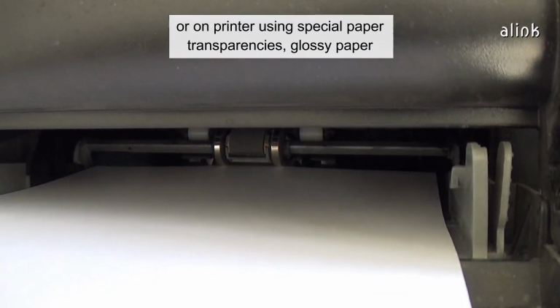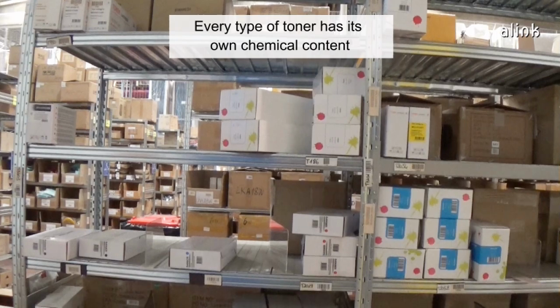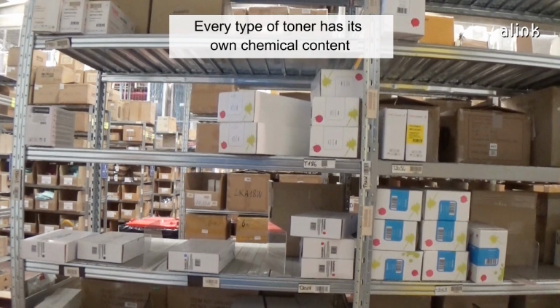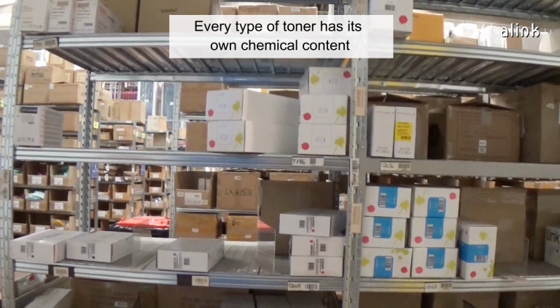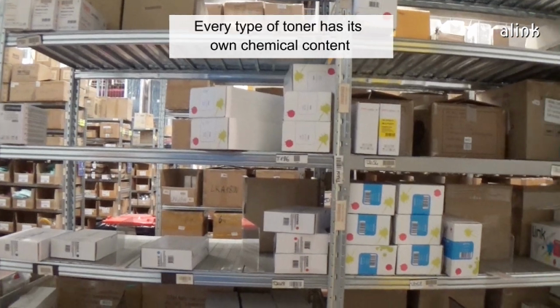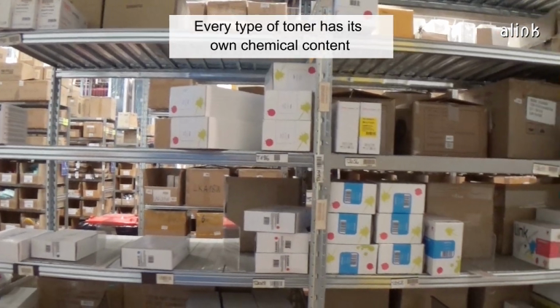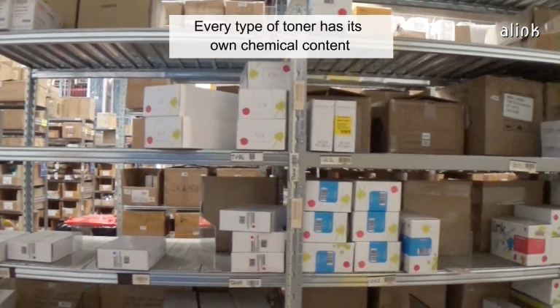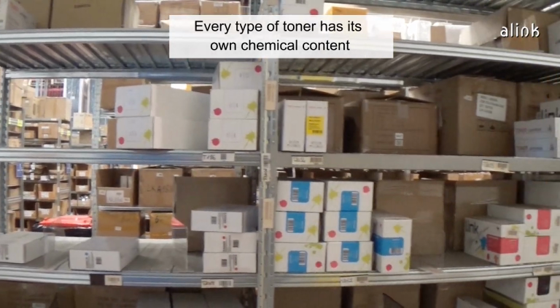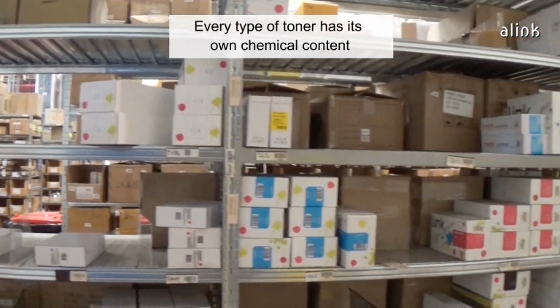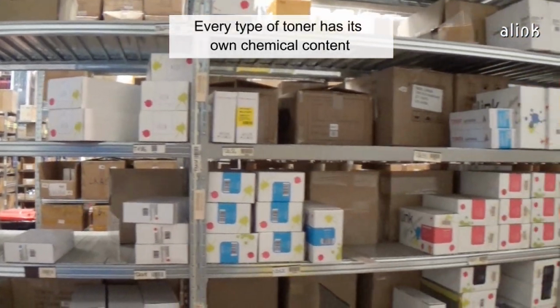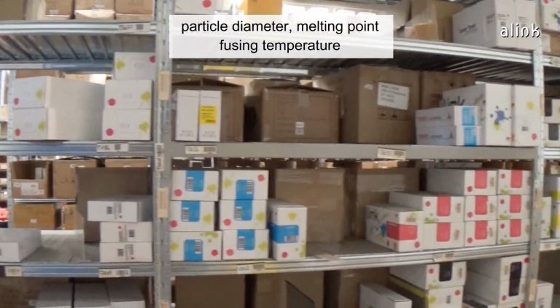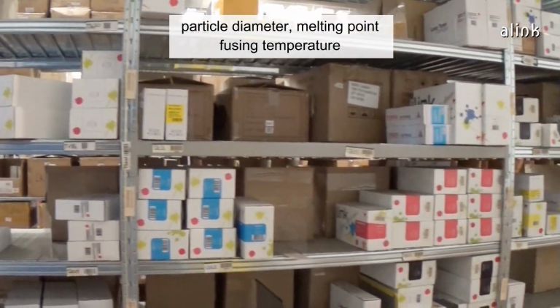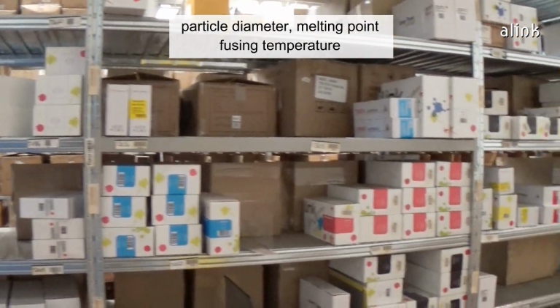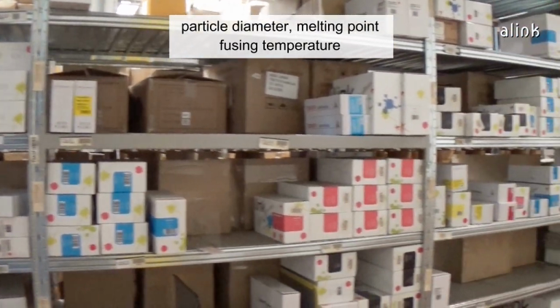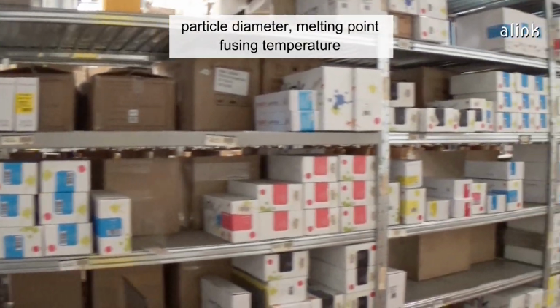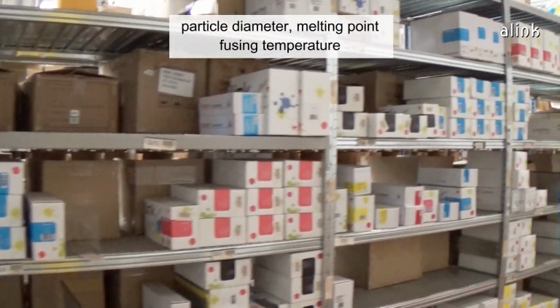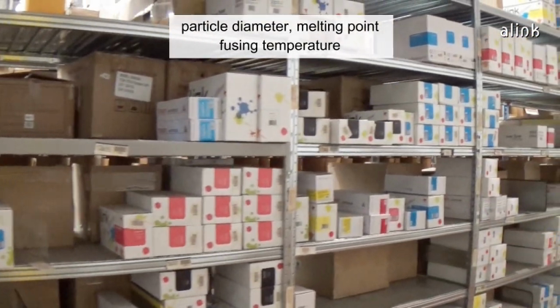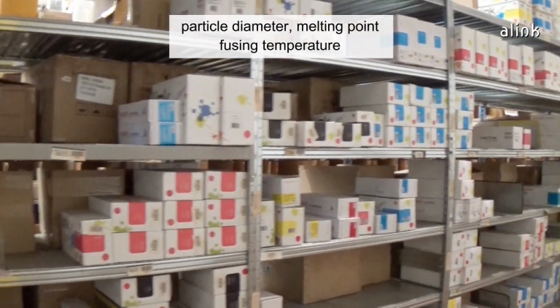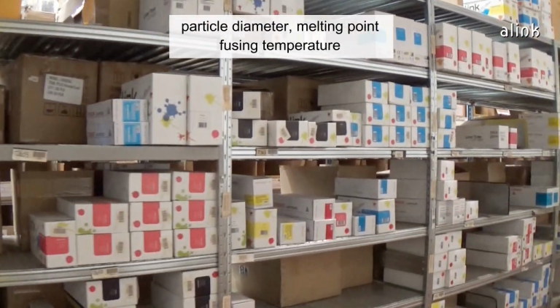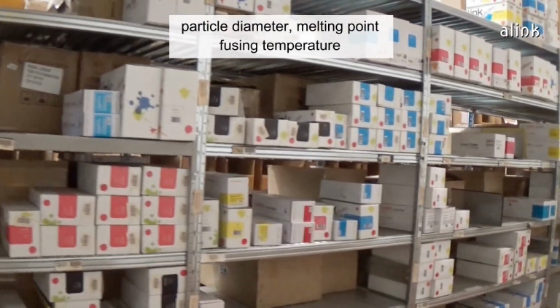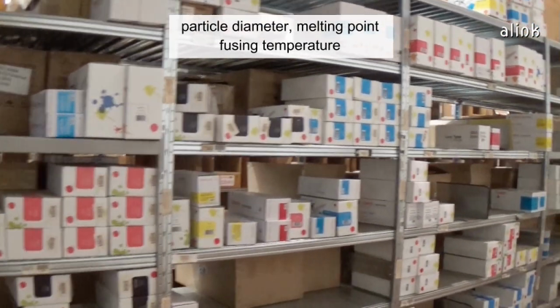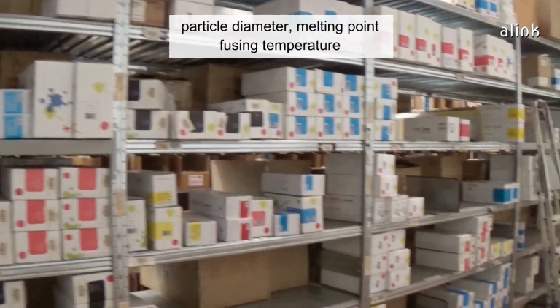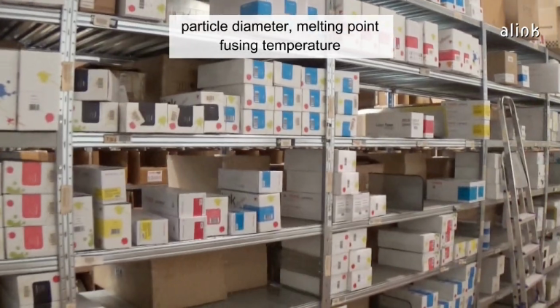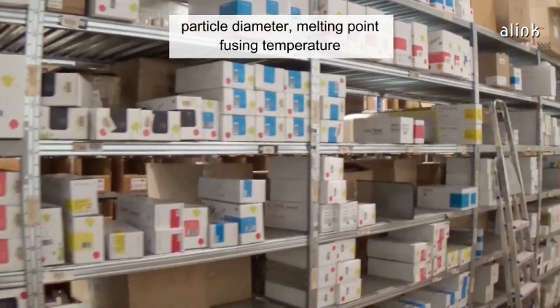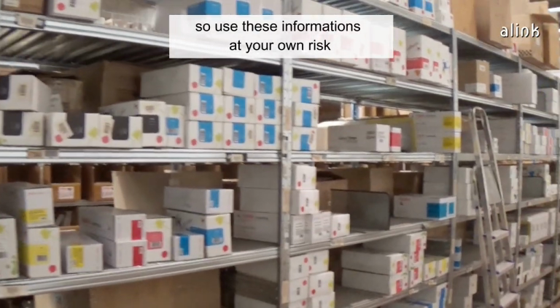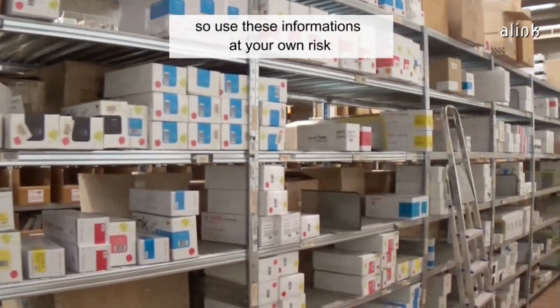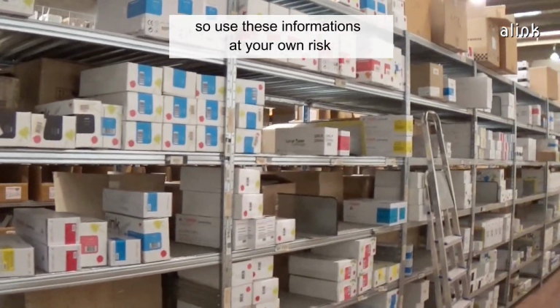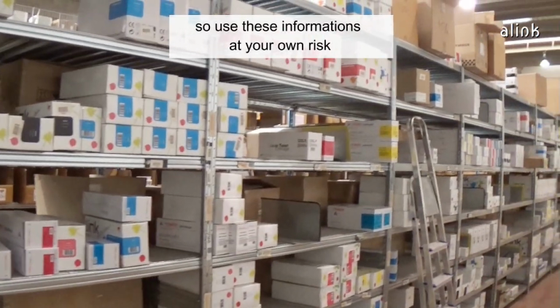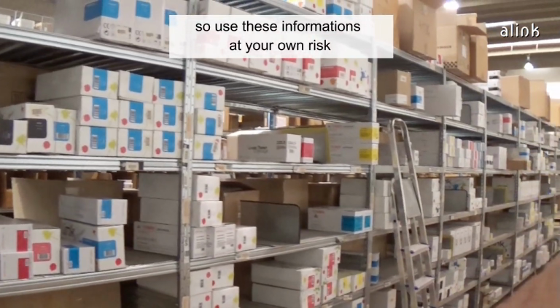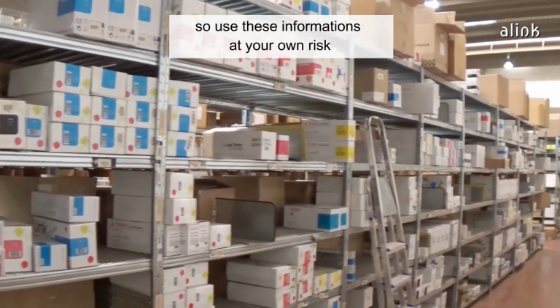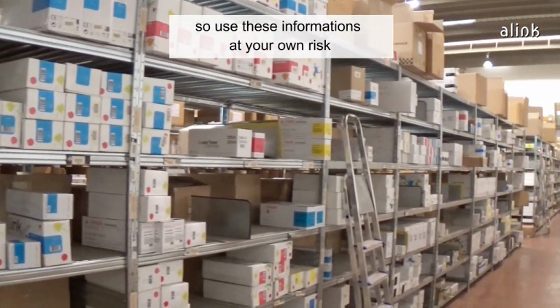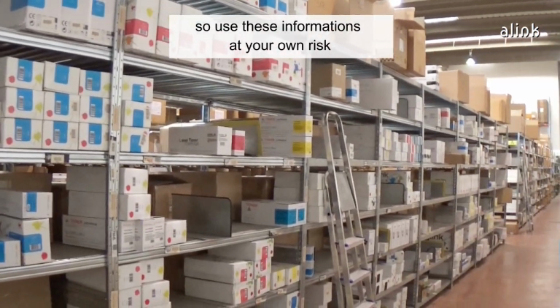Every type of toner has its own chemical content, particle diameter, melting point, and fusing temperature. So use this information at your own risk.